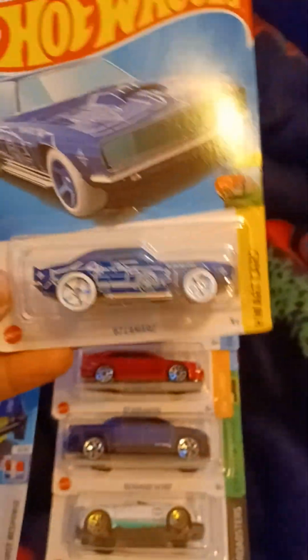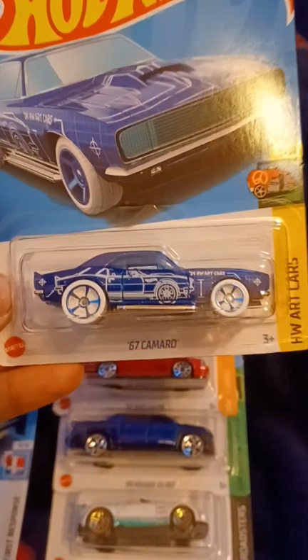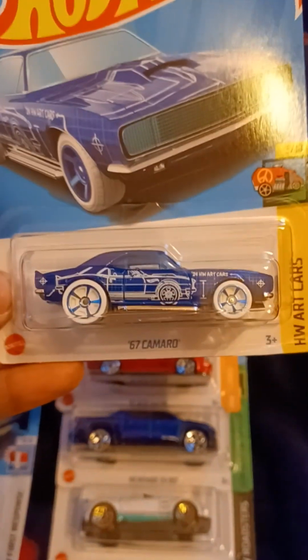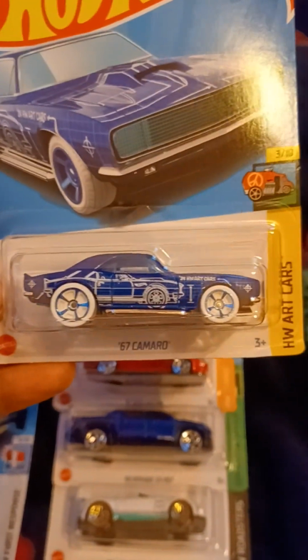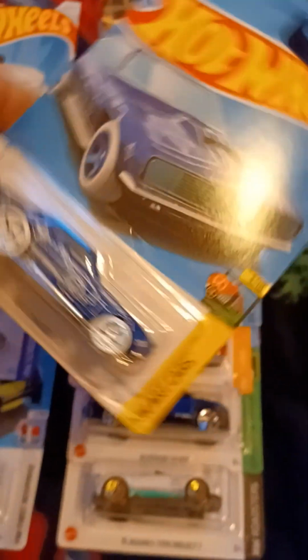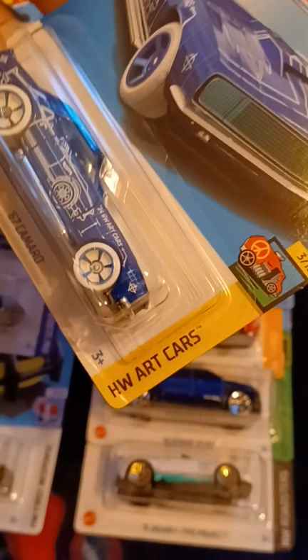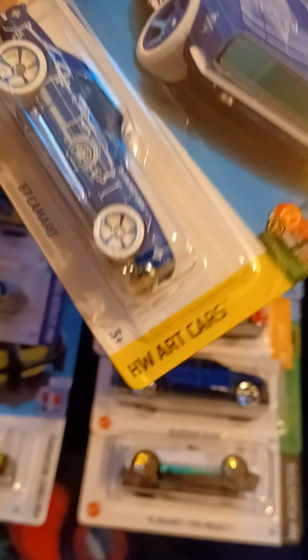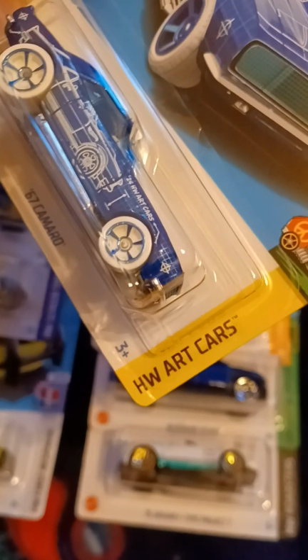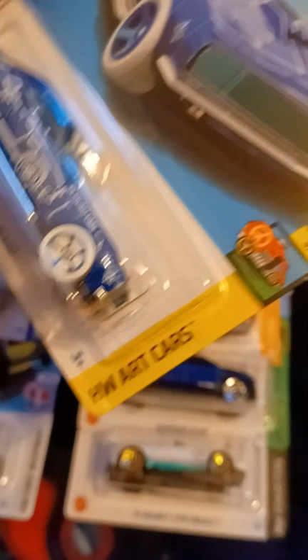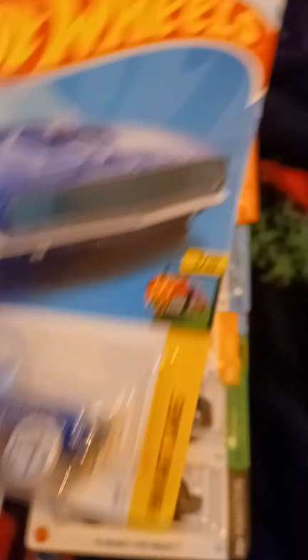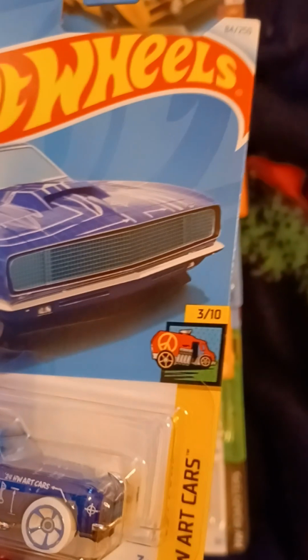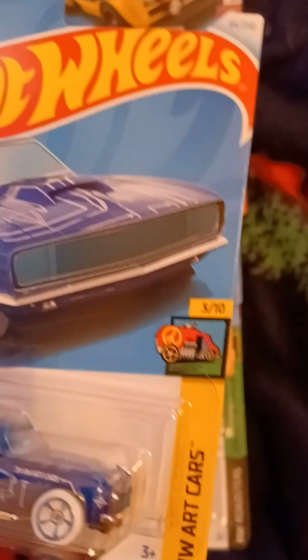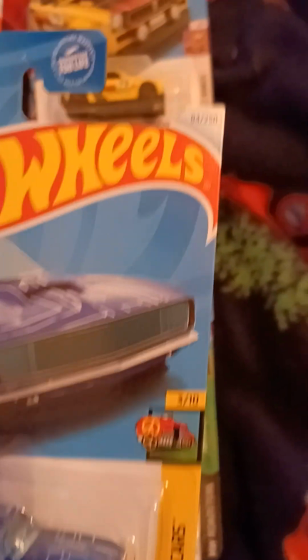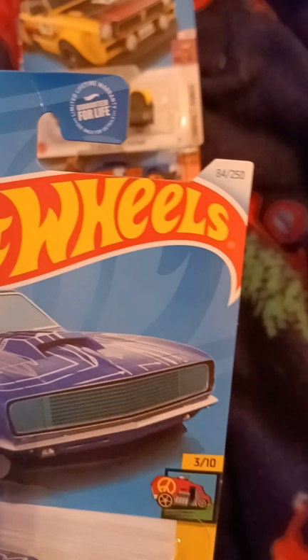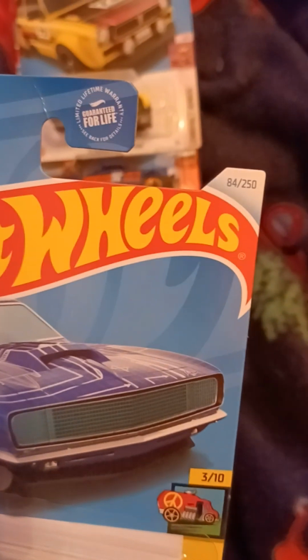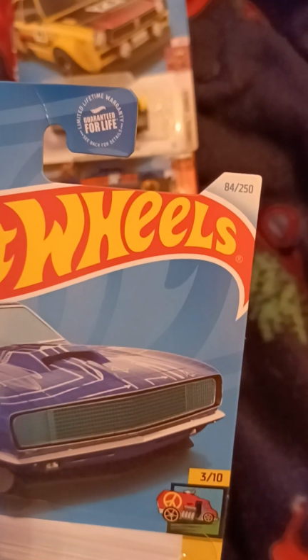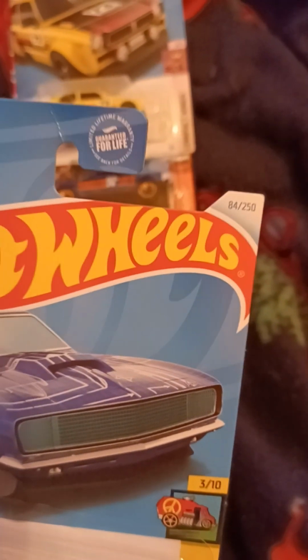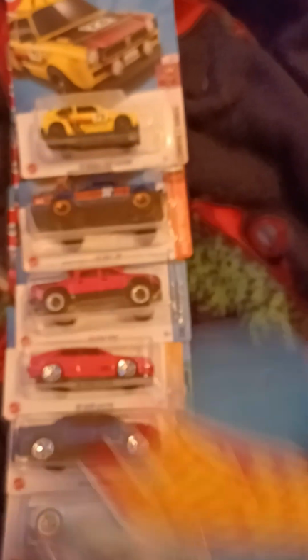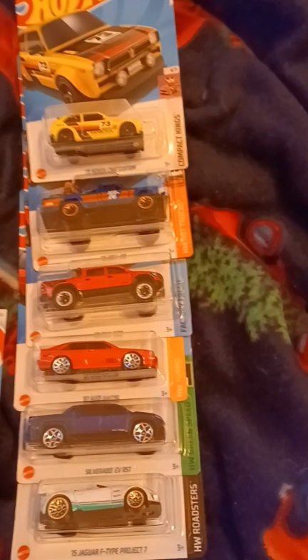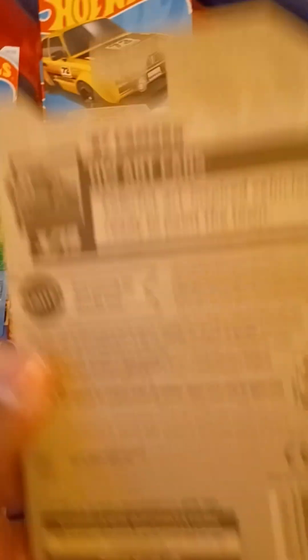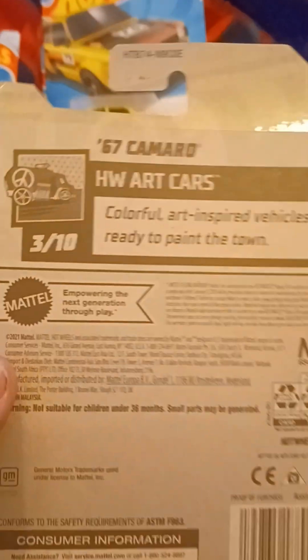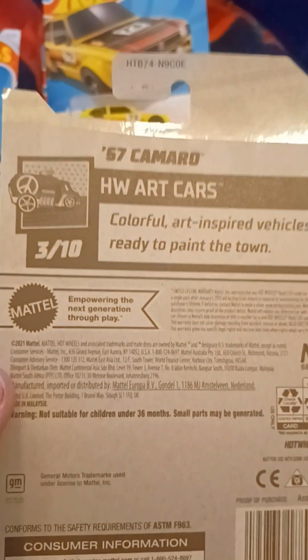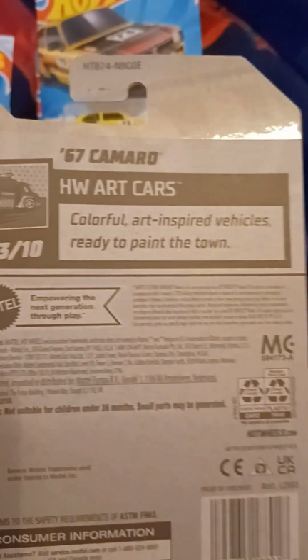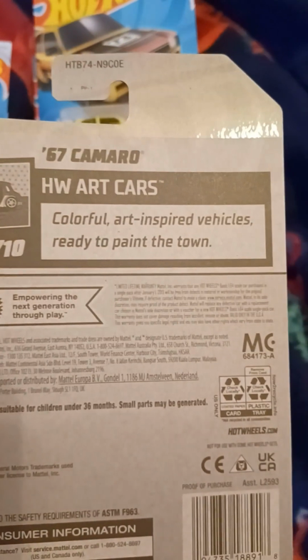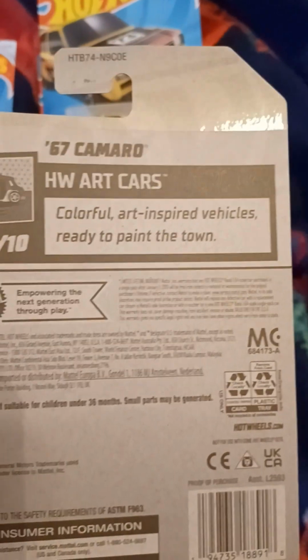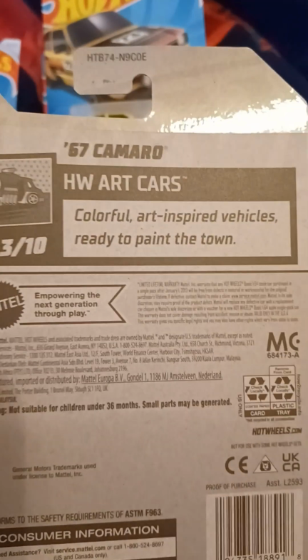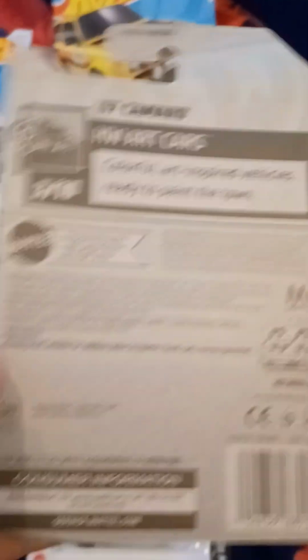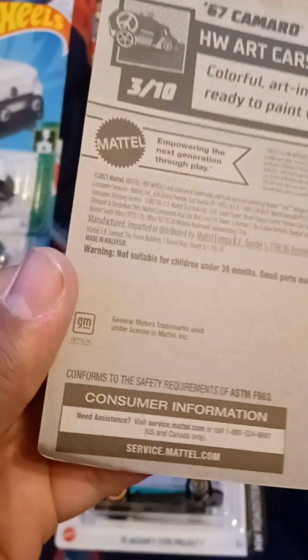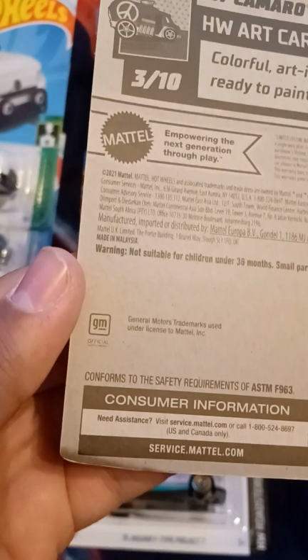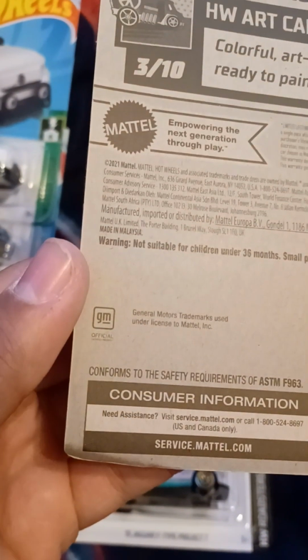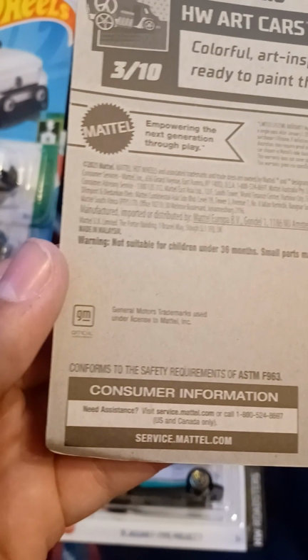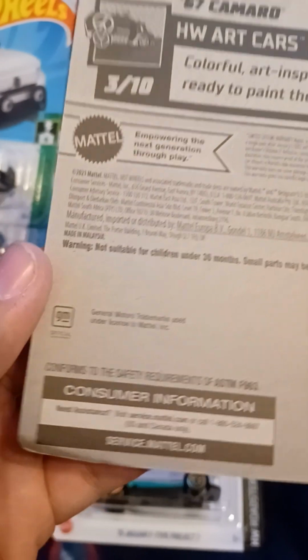We got the 1967 Camaro. This is from H&B Art Cars. This is number 3 out of 10, and number 84 out of 250. Colorful and art inspired vehicles ready to paint the town. There's a GM trademark on the back.